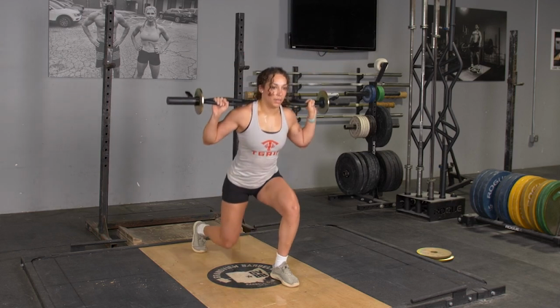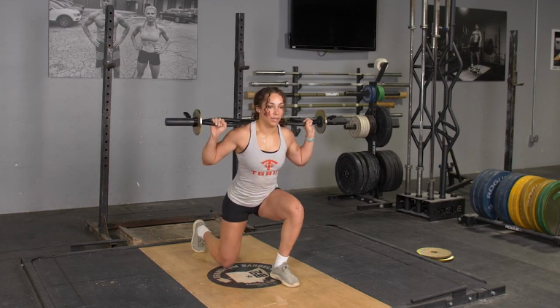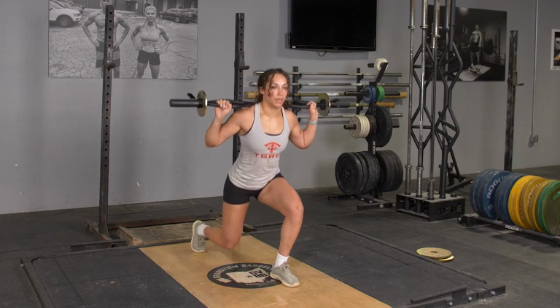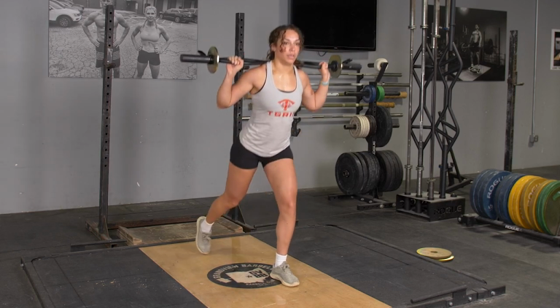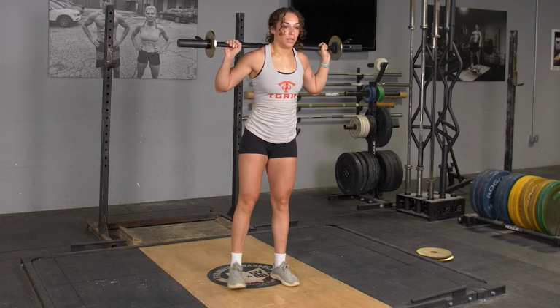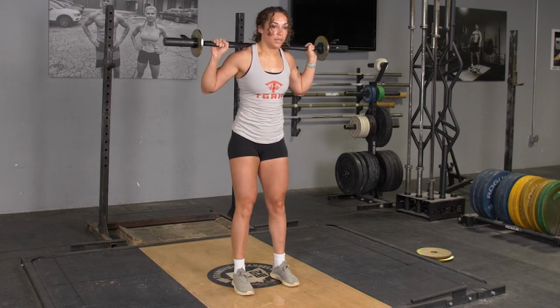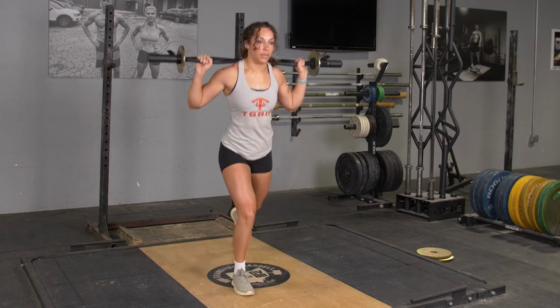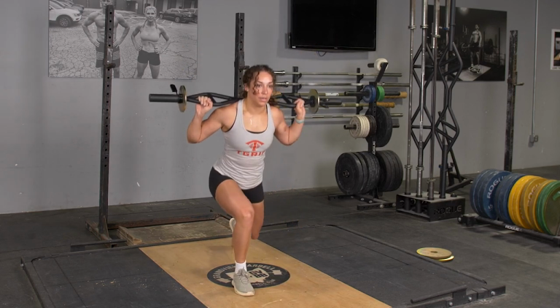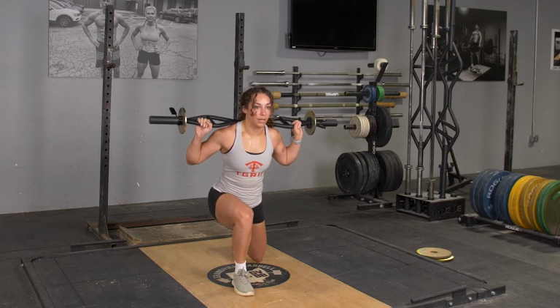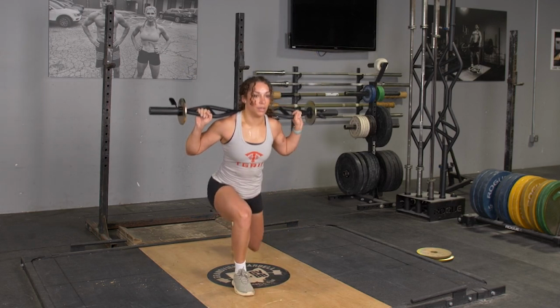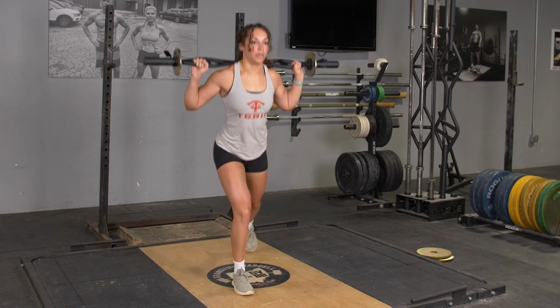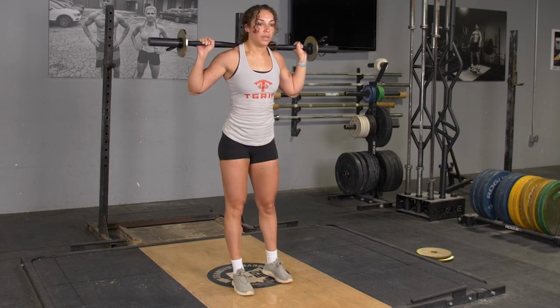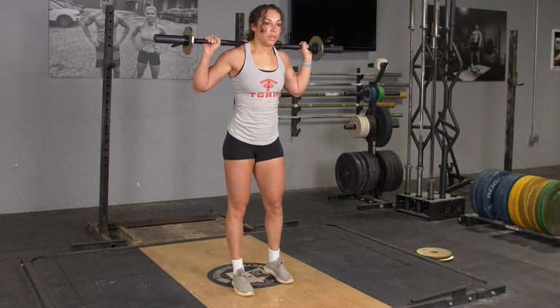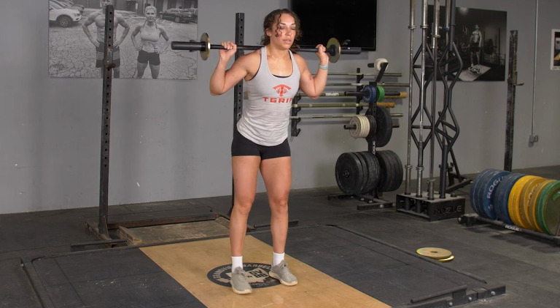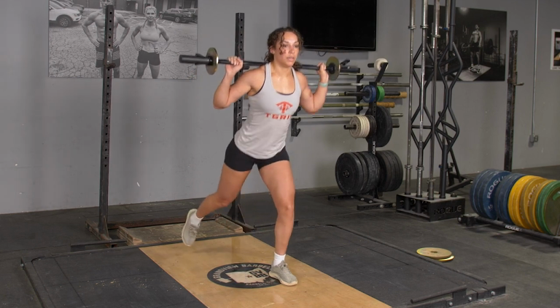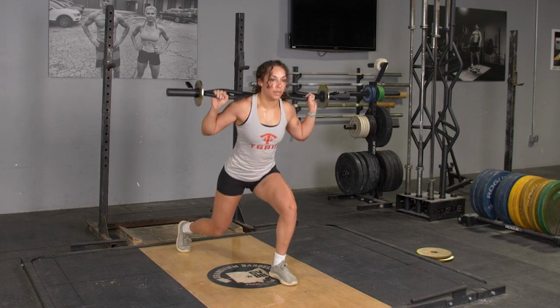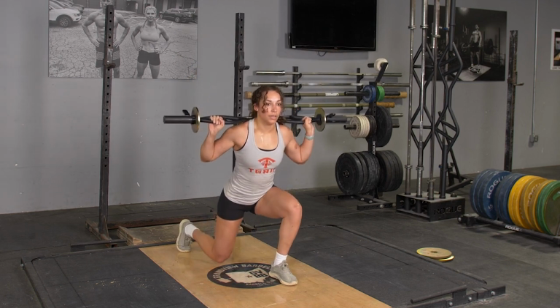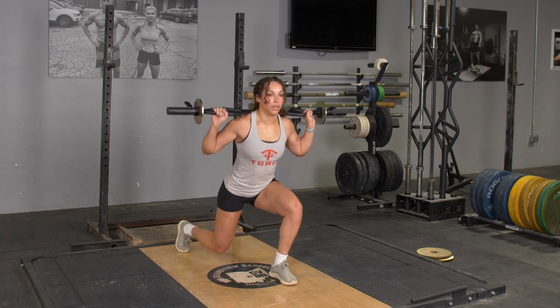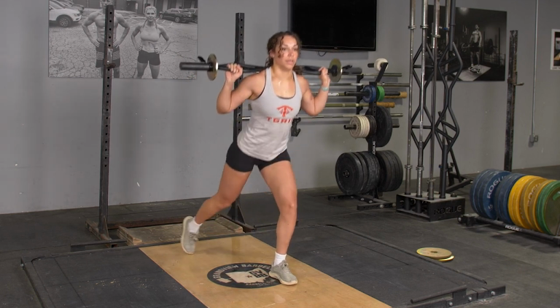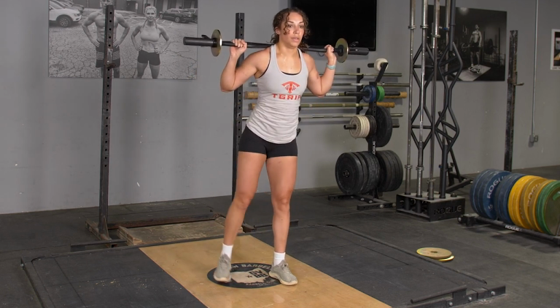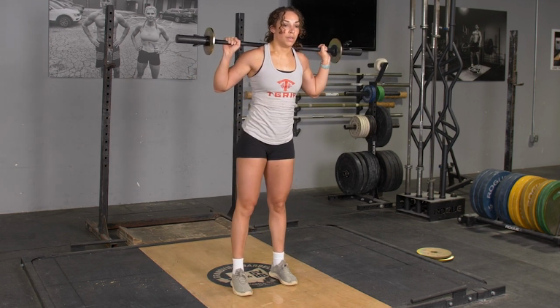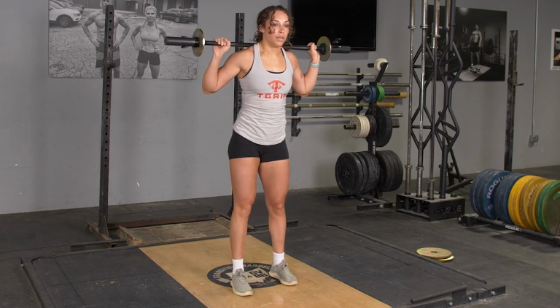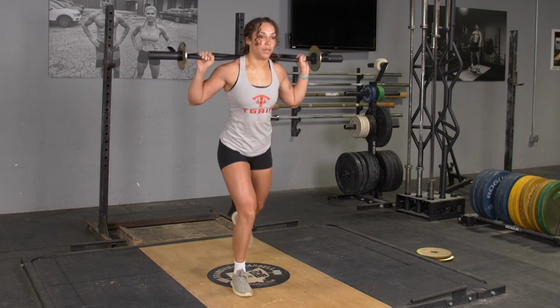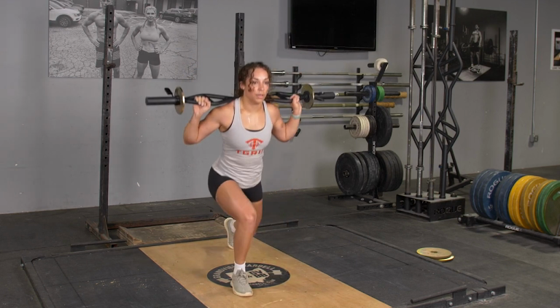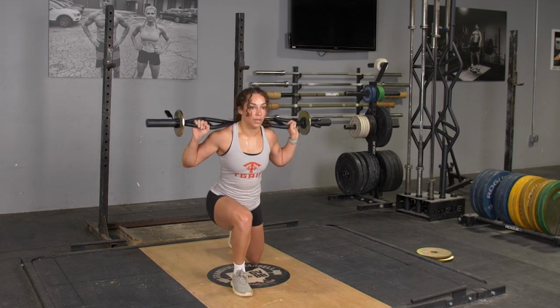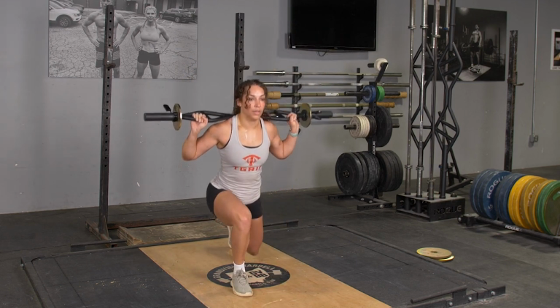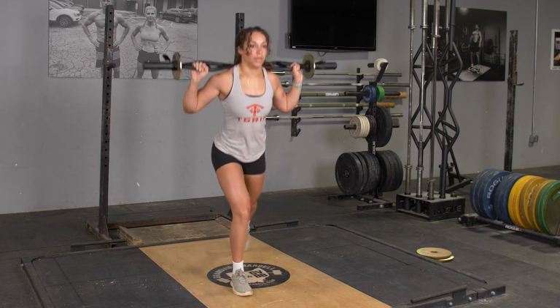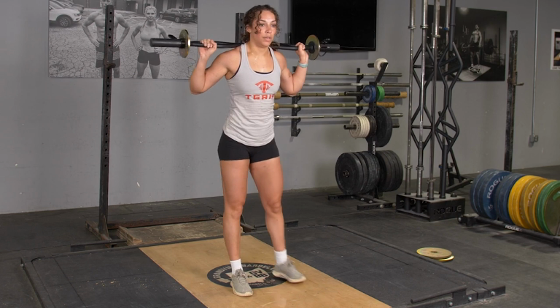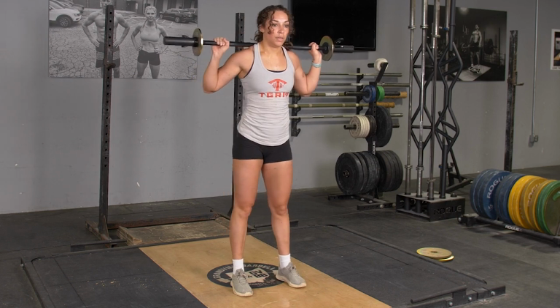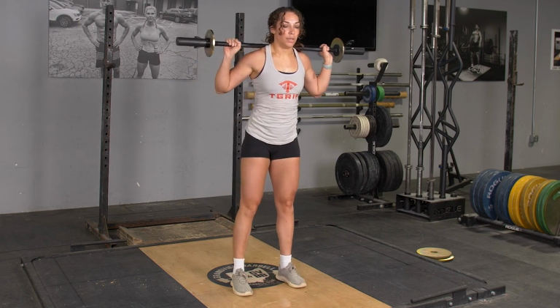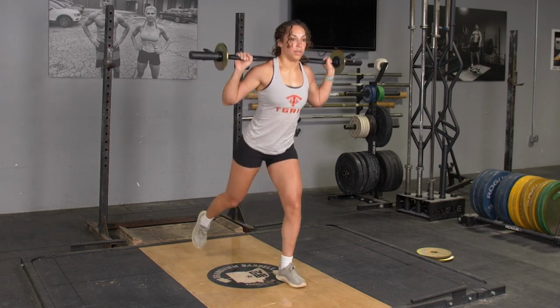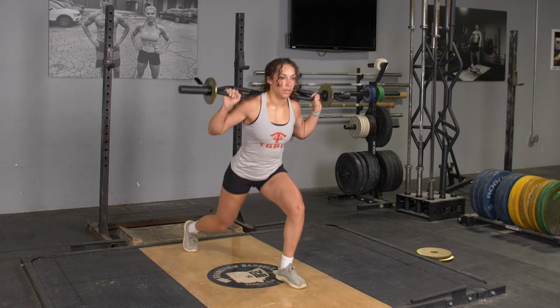To complete the reverse lunge exercise with your original T-grip bar, begin in an upright position with your T-grip bar on the back of your shoulders, grasping the bar with a wide overhand grip.